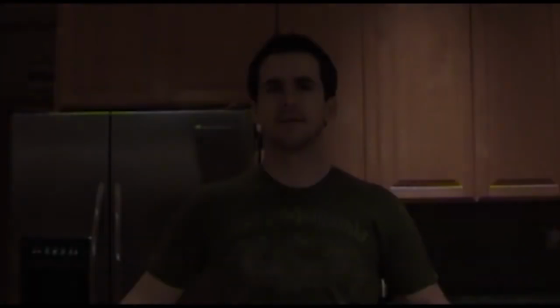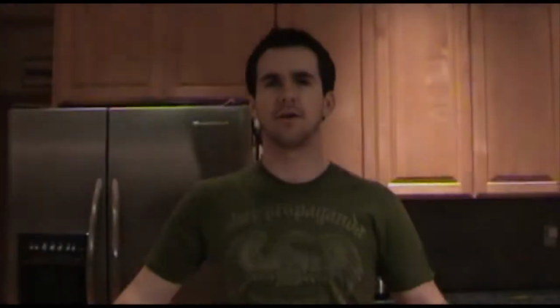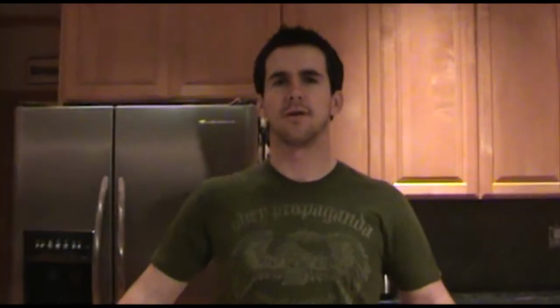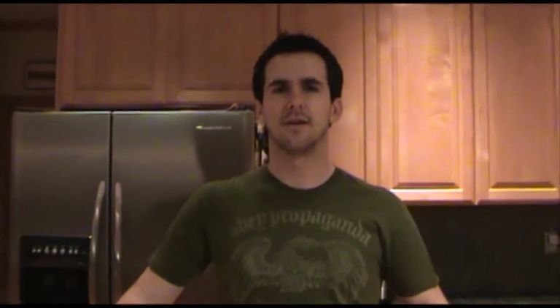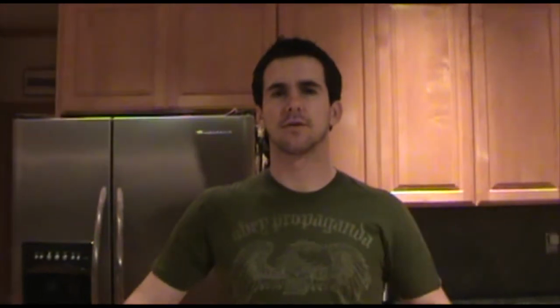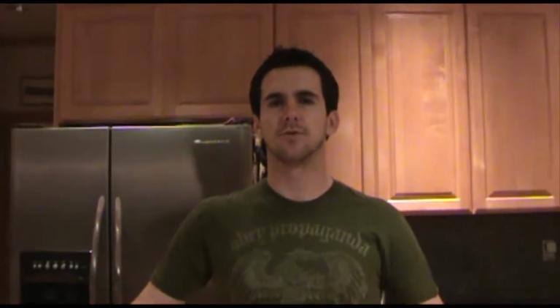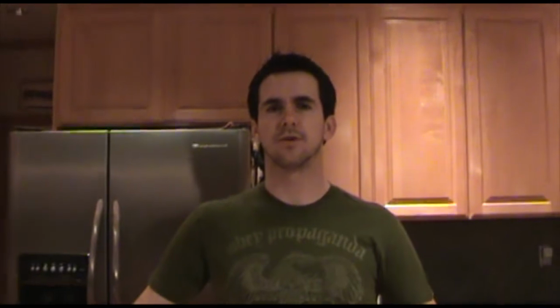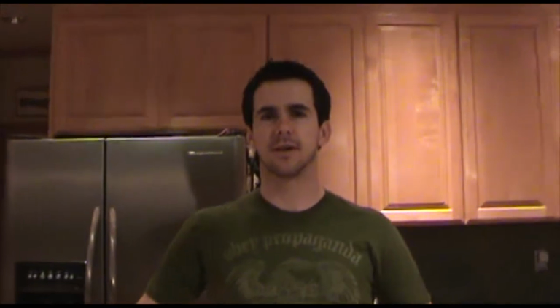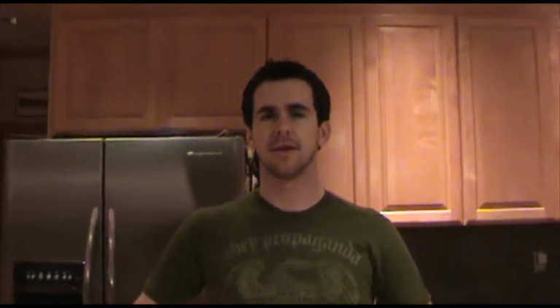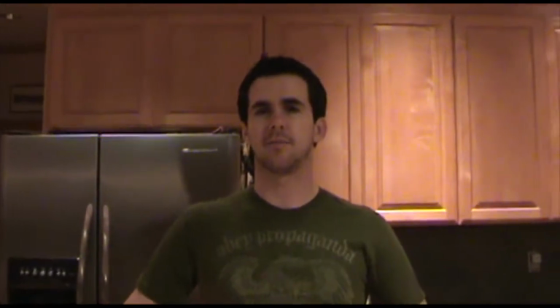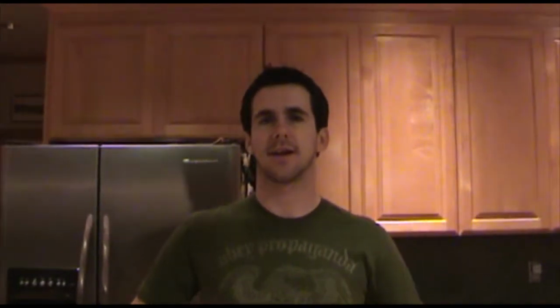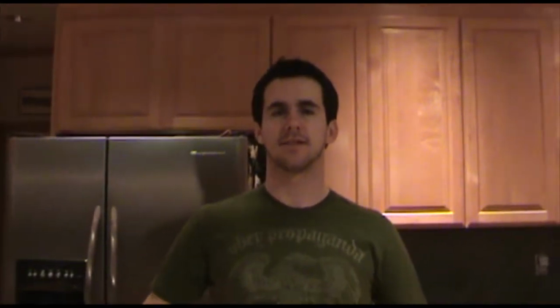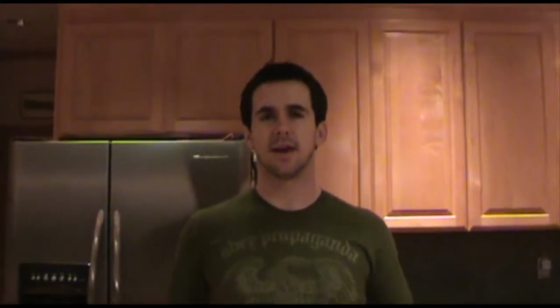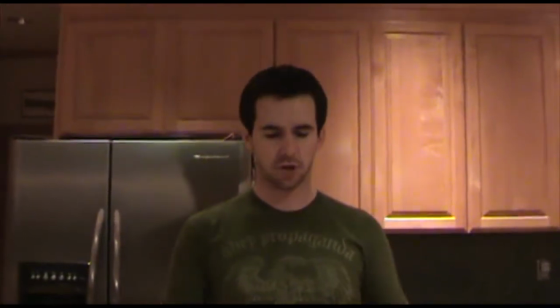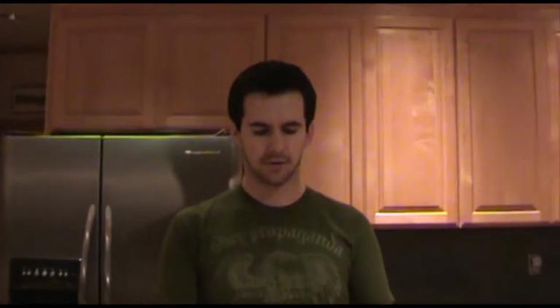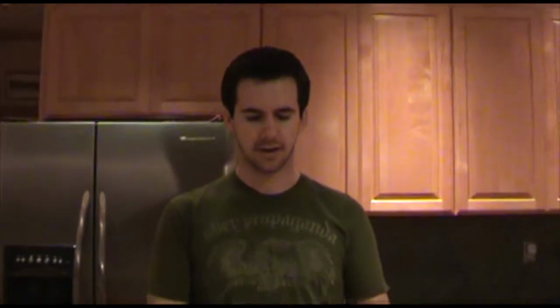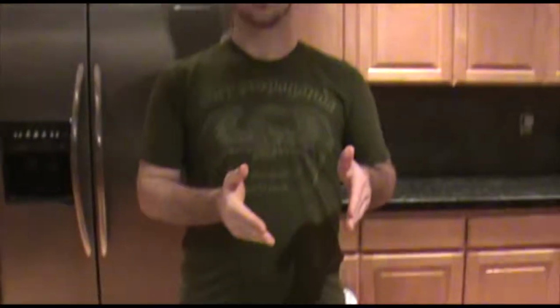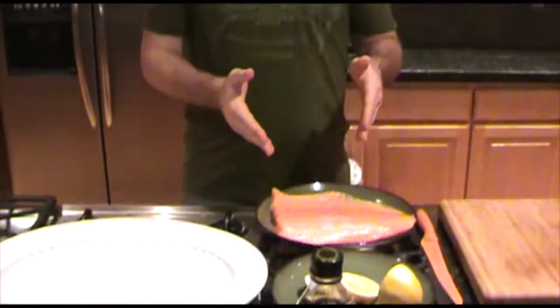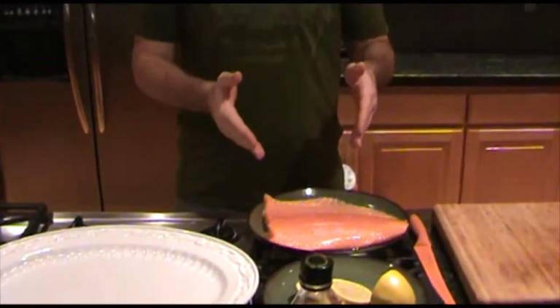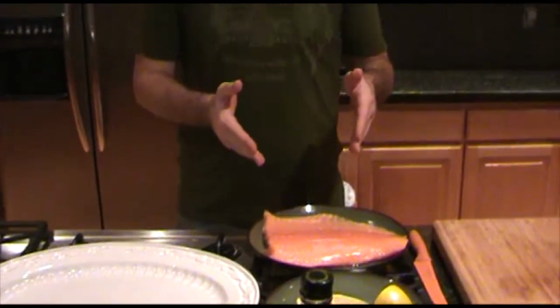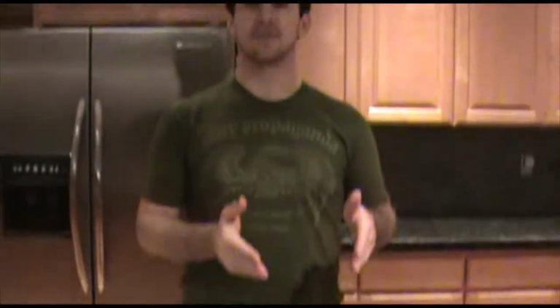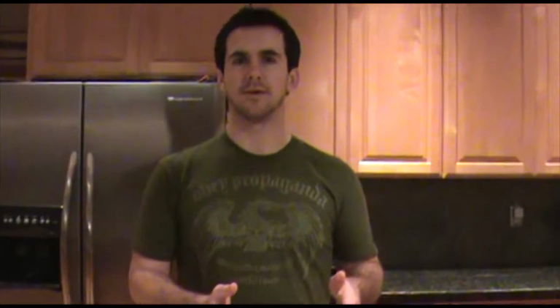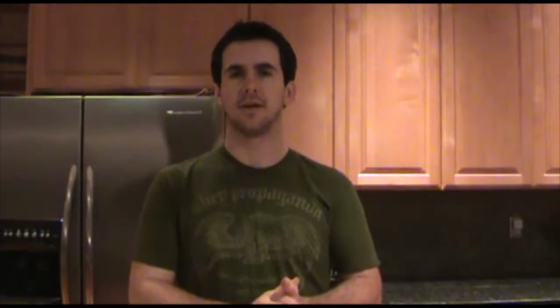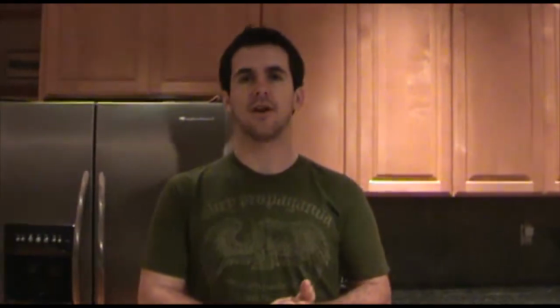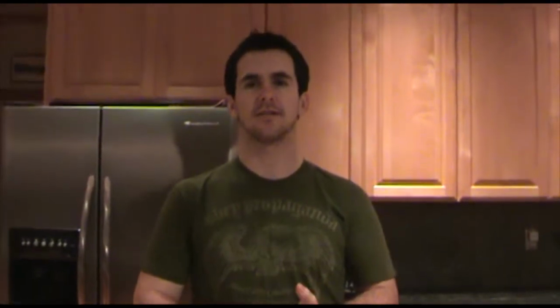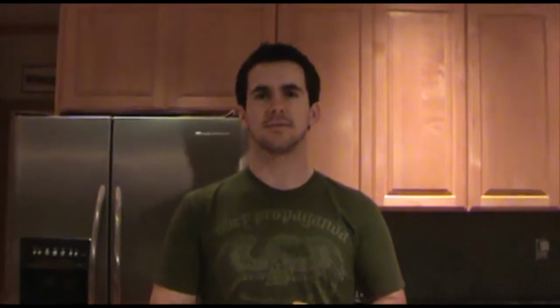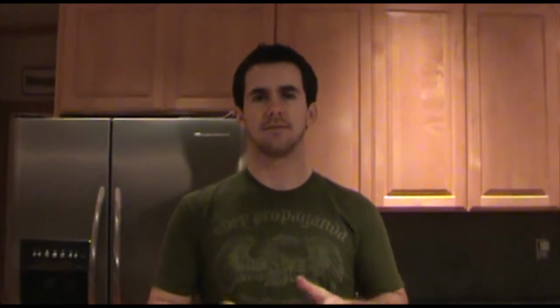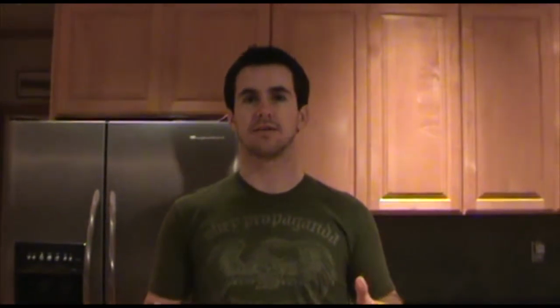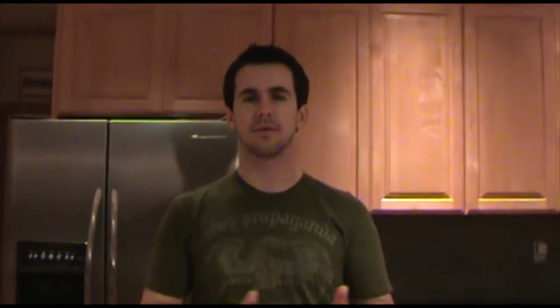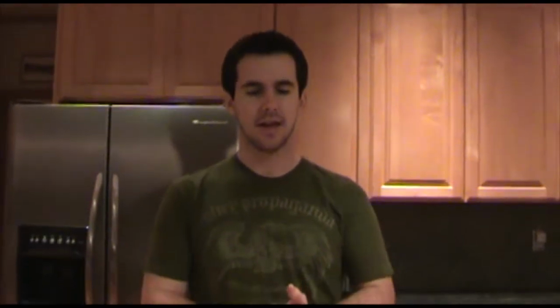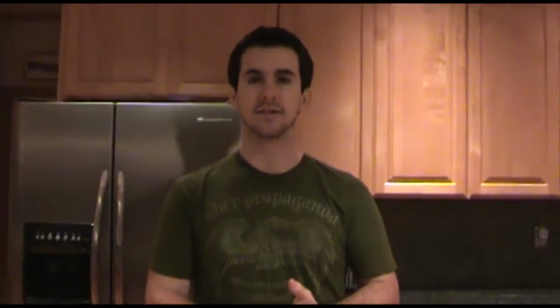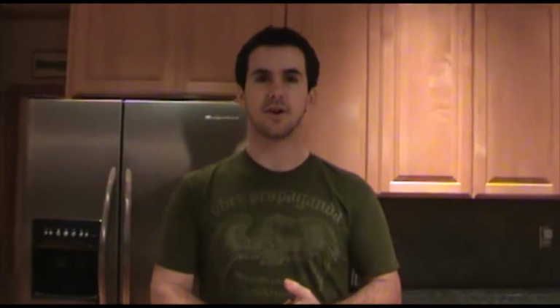Hello everyone, welcome to You Can Do Cooking. I'm Mark and today I'm going to show you how to make cedar plank salmon. Very easy, very simple, and so let's get started.